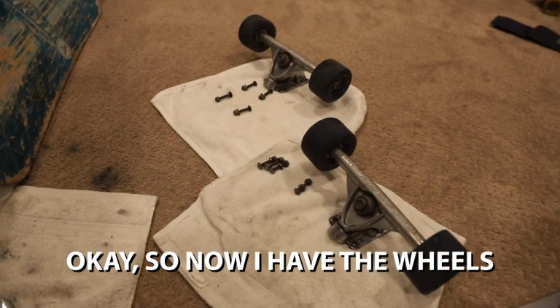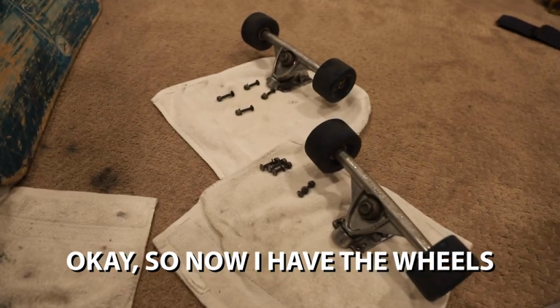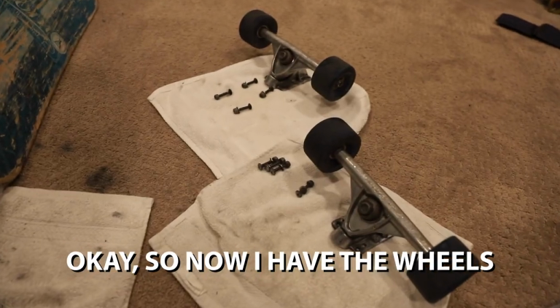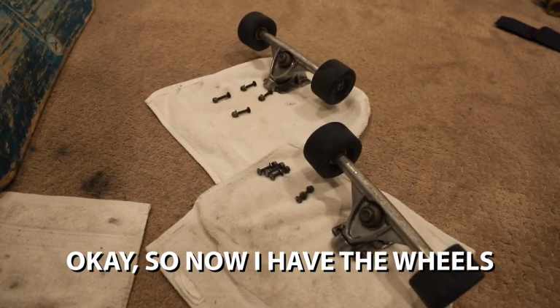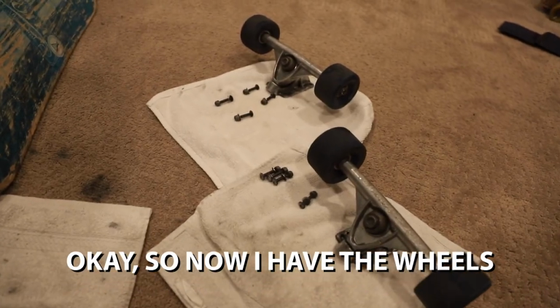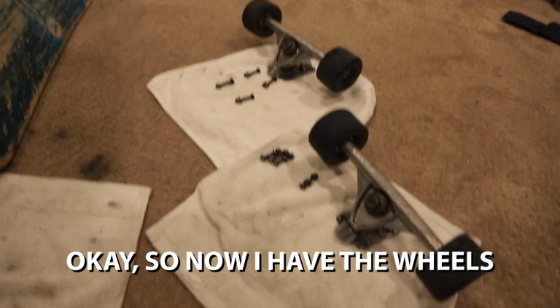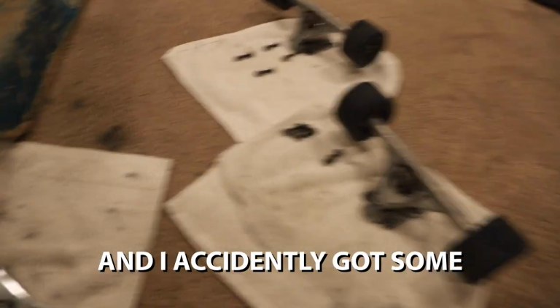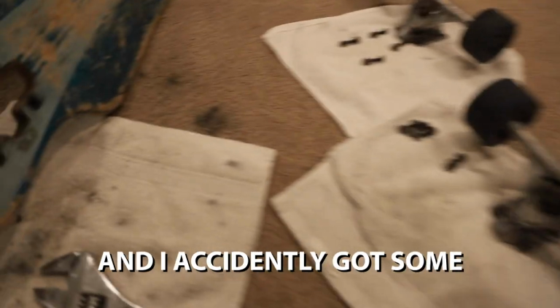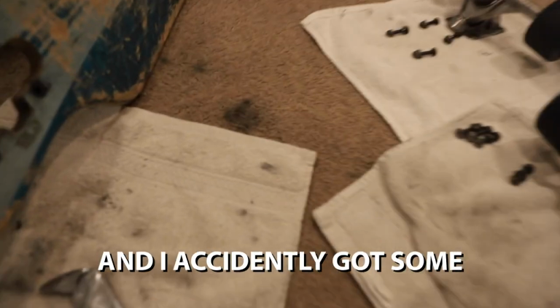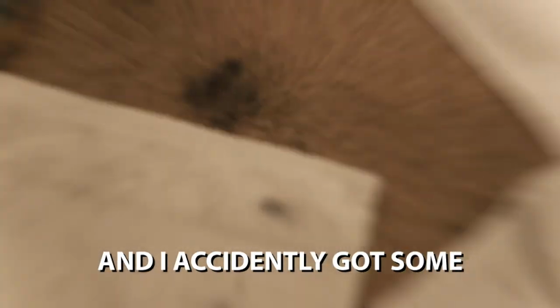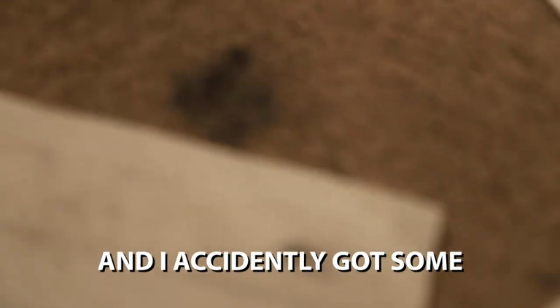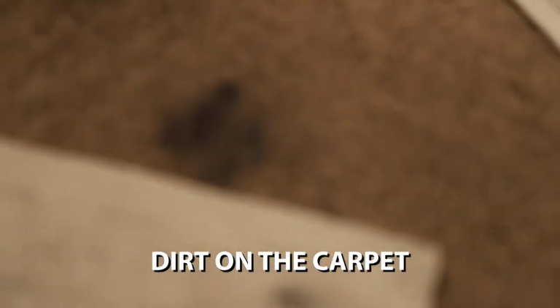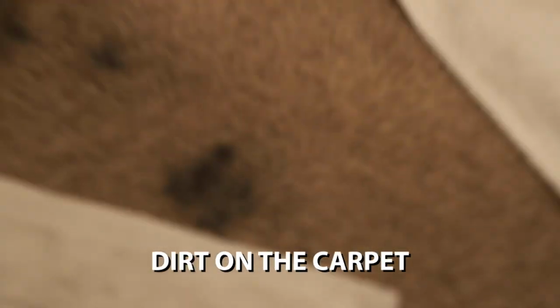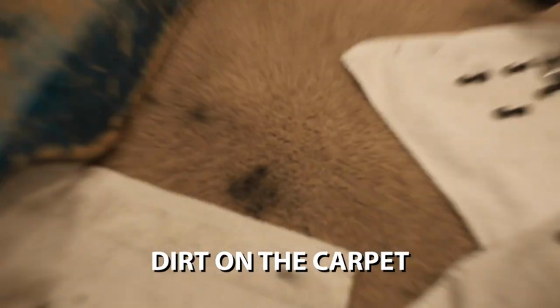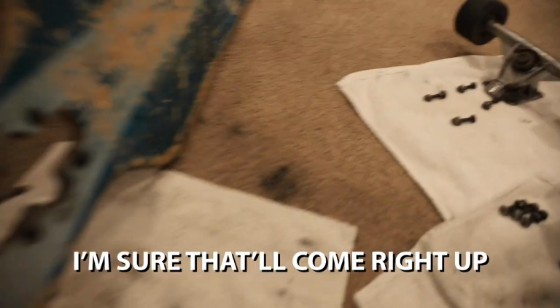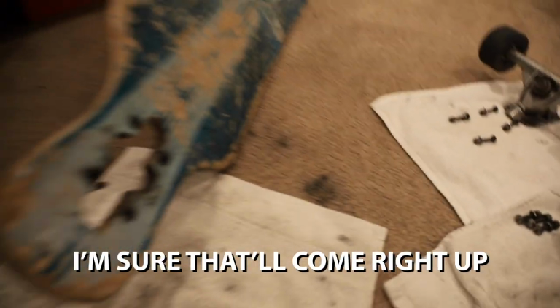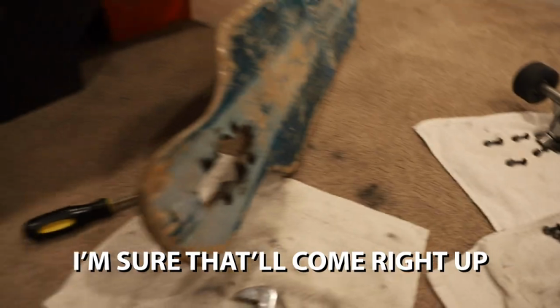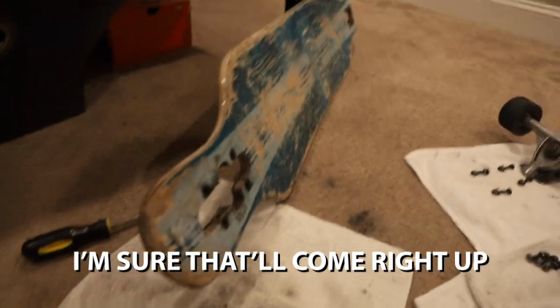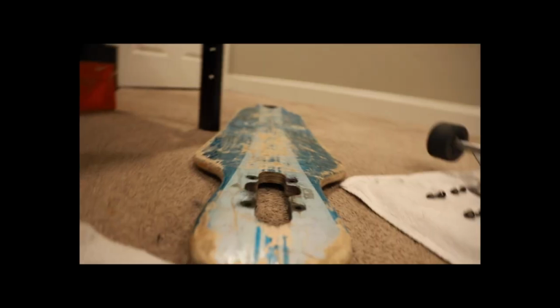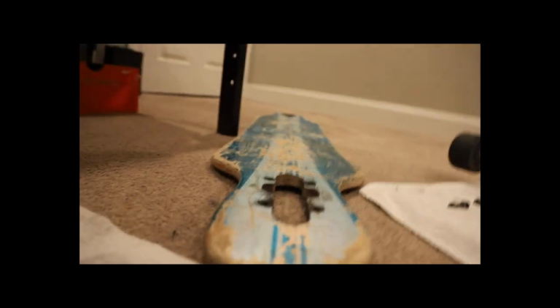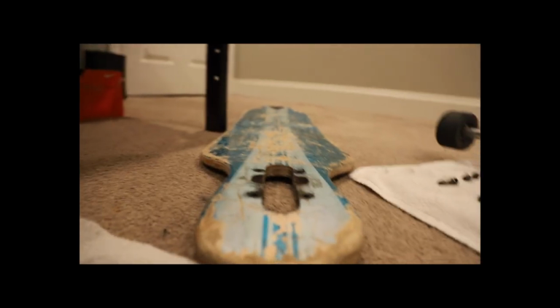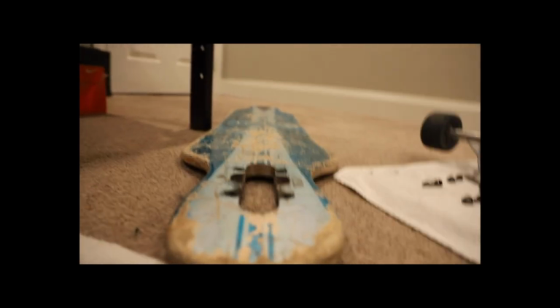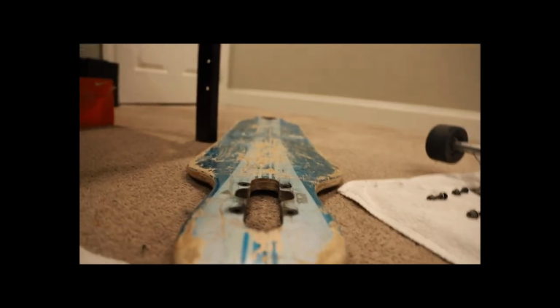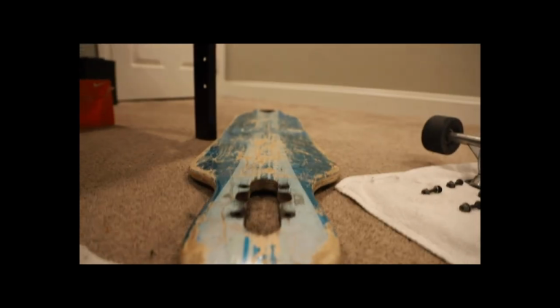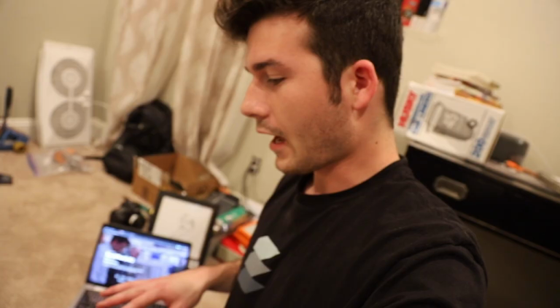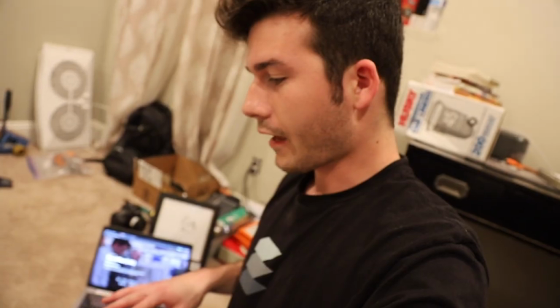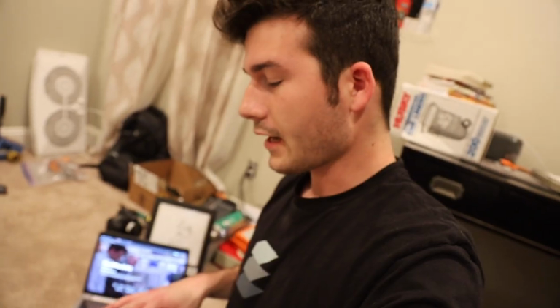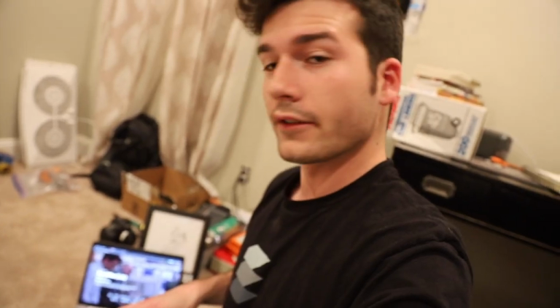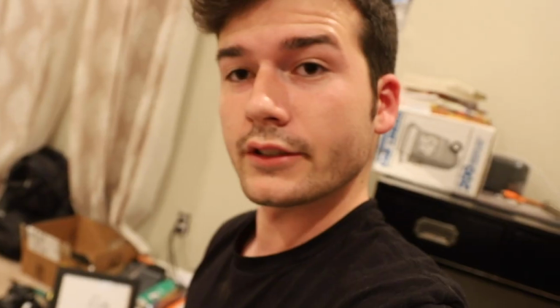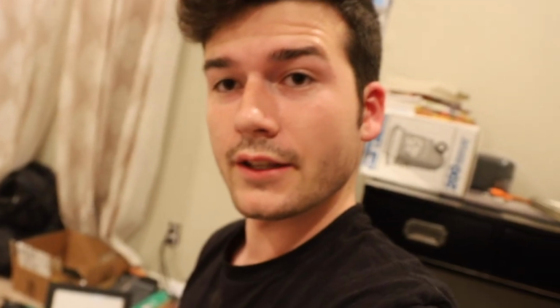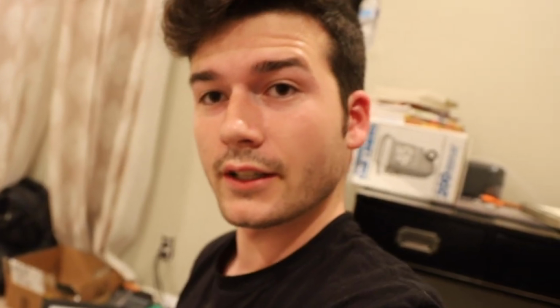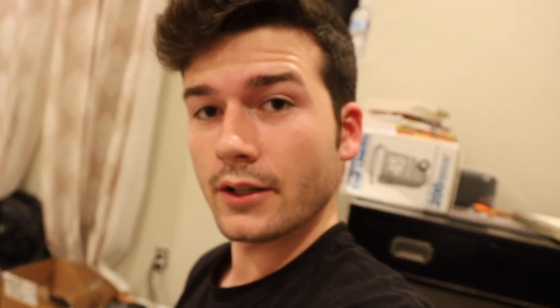So now I have the wheels and I actually got some dirt on the carpet — I'm sure that'll come right up. So we're gonna paint this and yeah, let's see how this is gonna go.